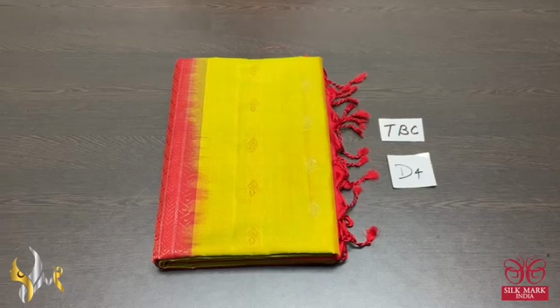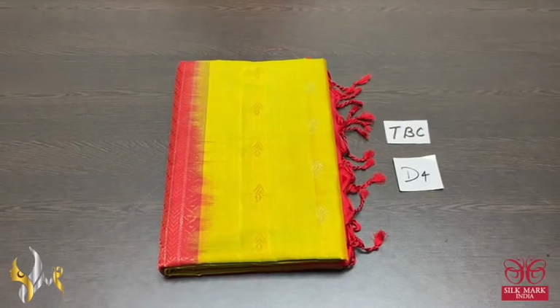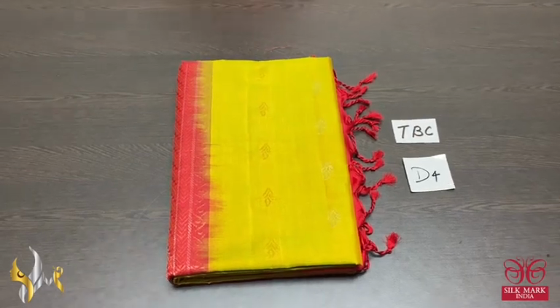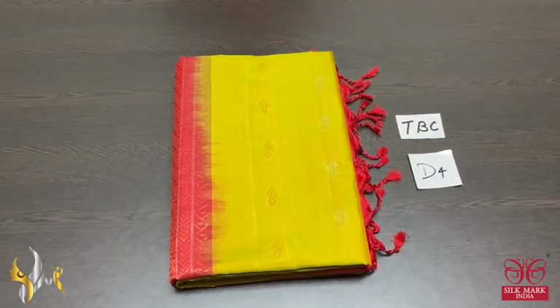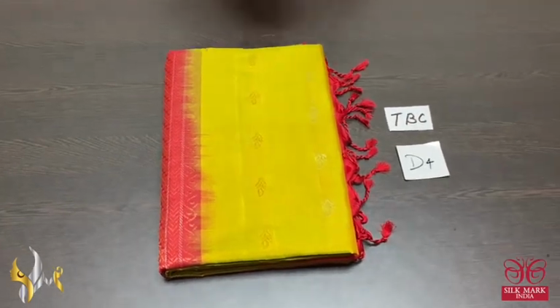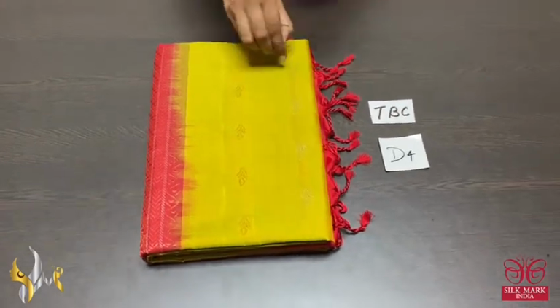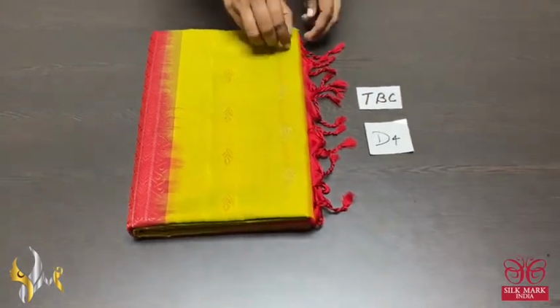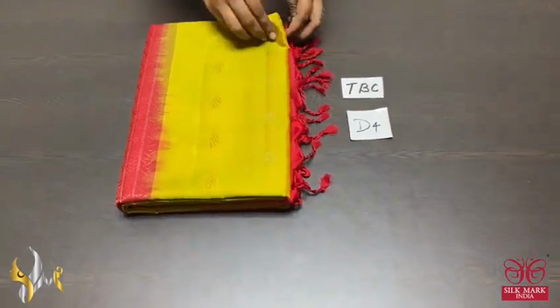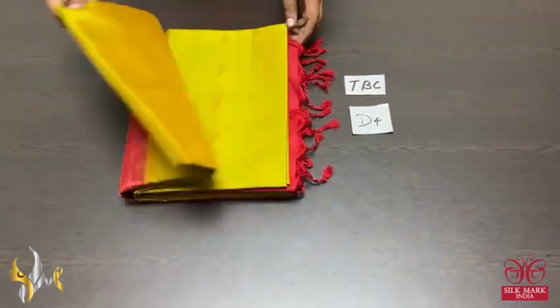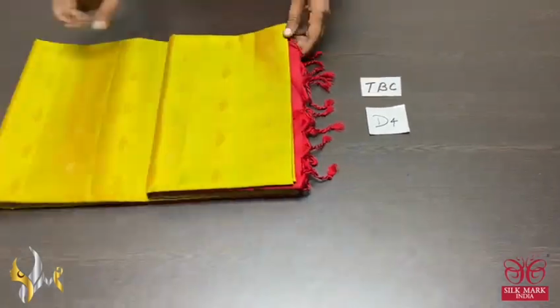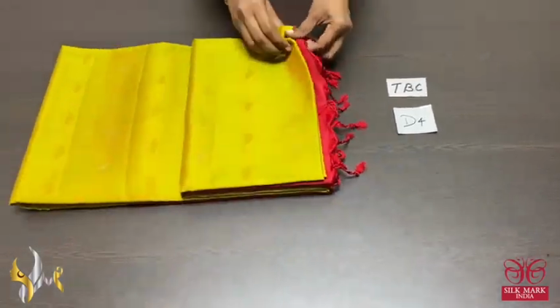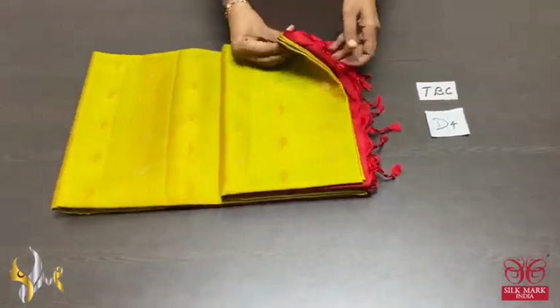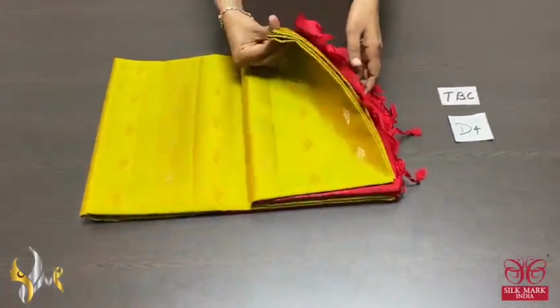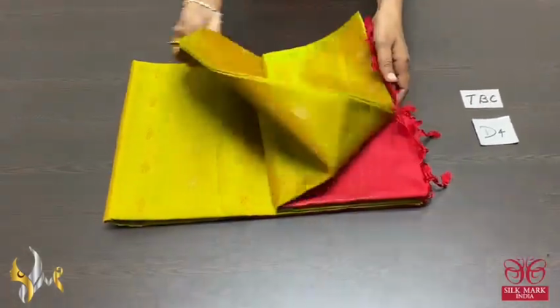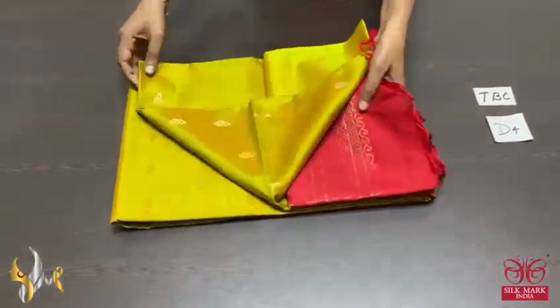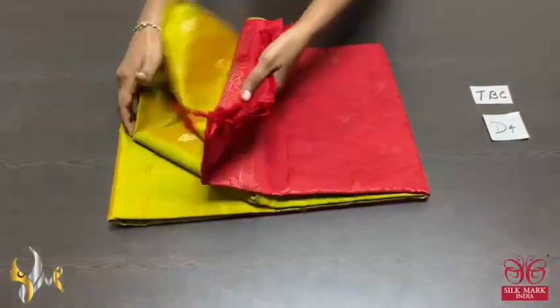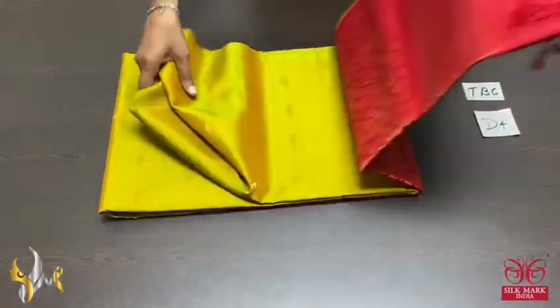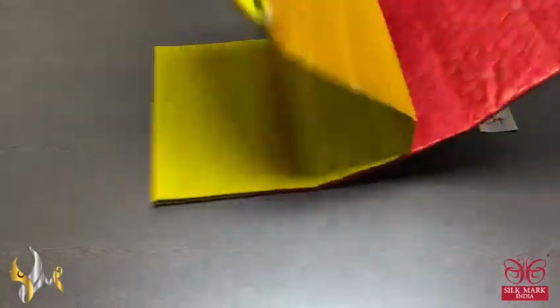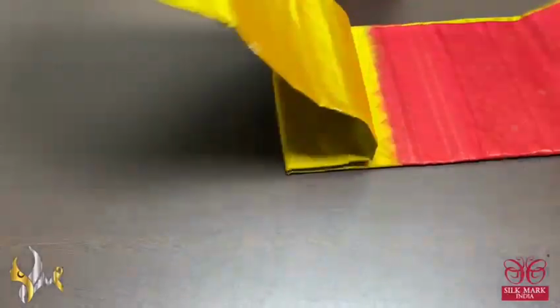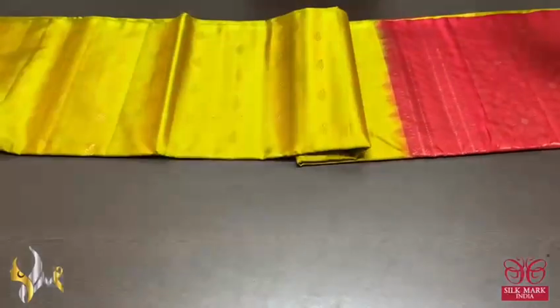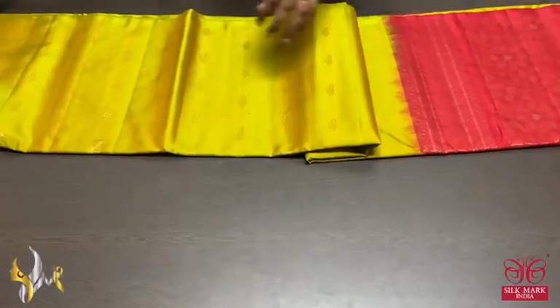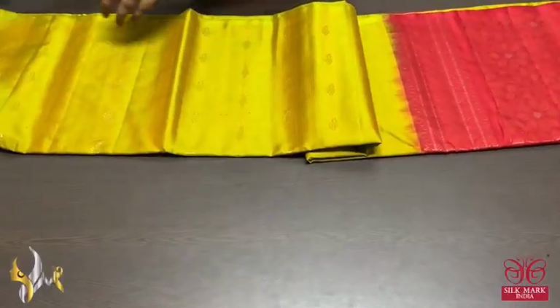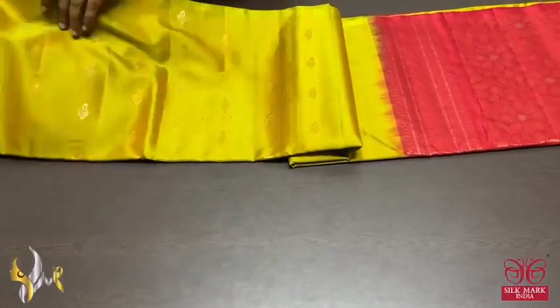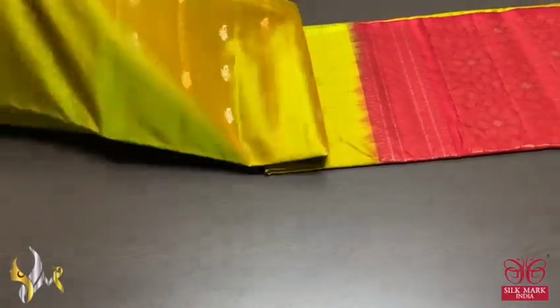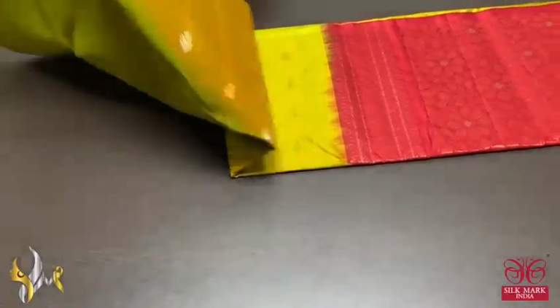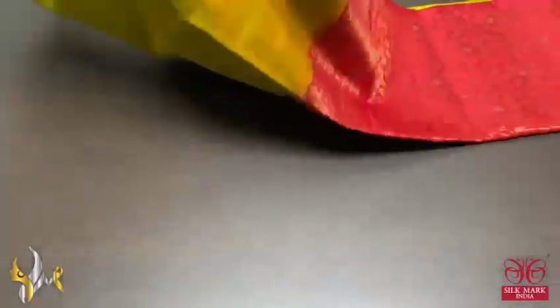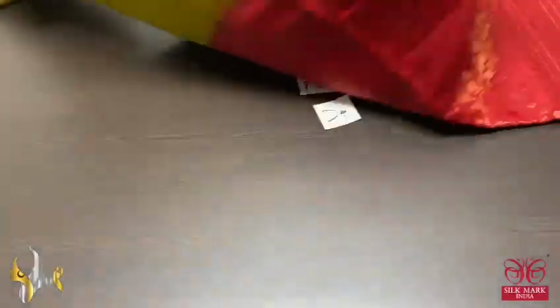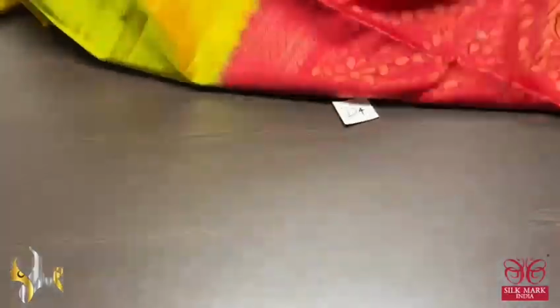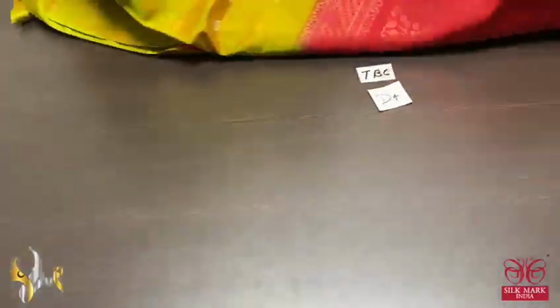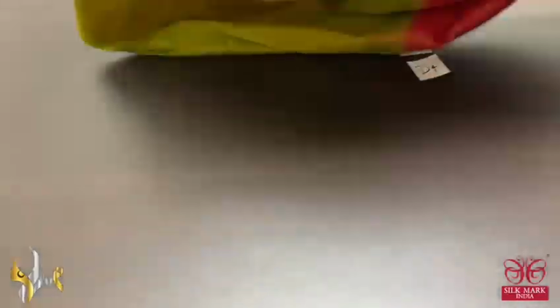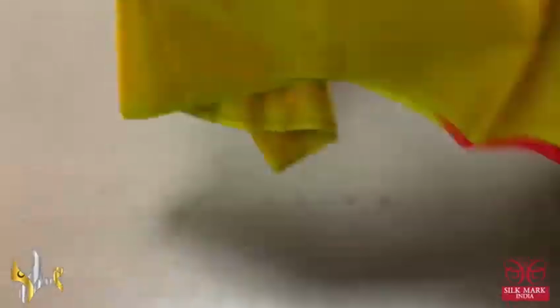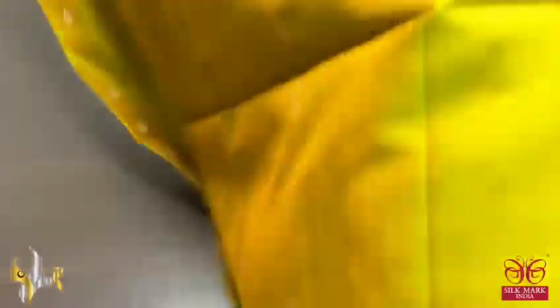Pure Kanjipuram soft silk sari, double varpu, a very beautiful borderless collection, thousand butta concept in a contrast pallu and blouse piece combination.